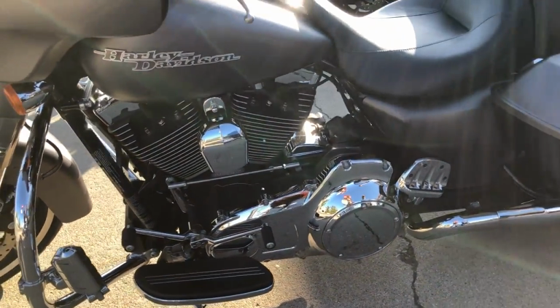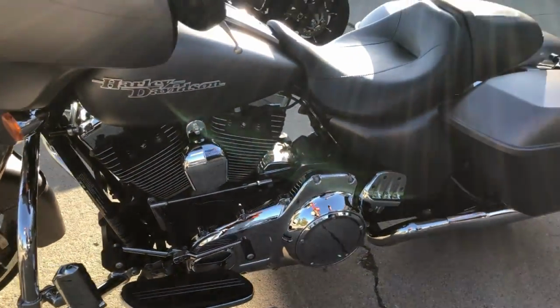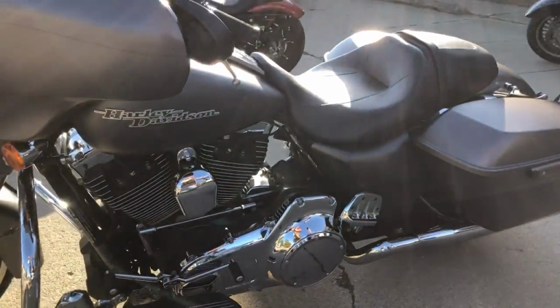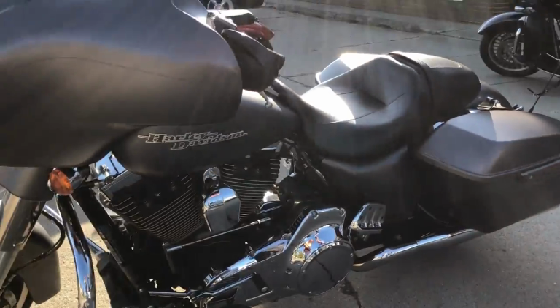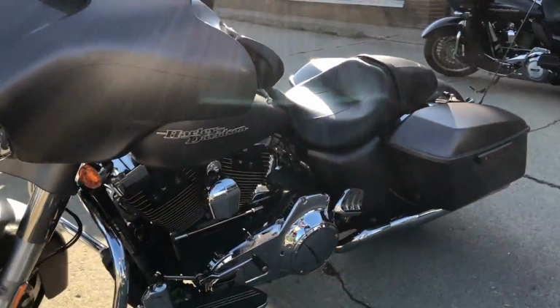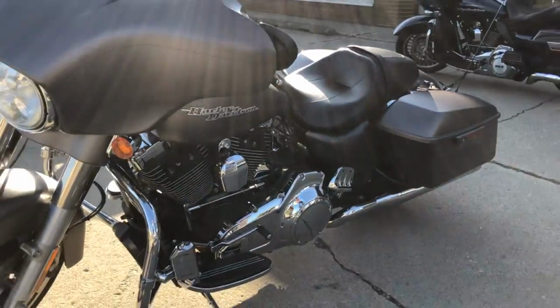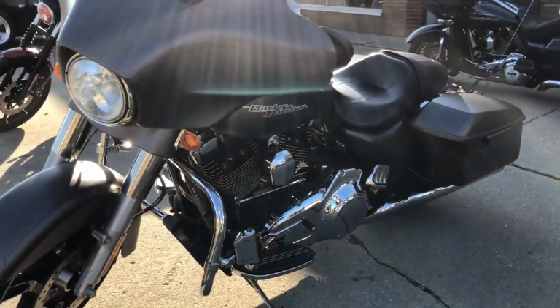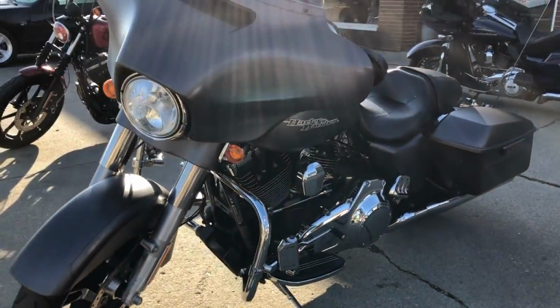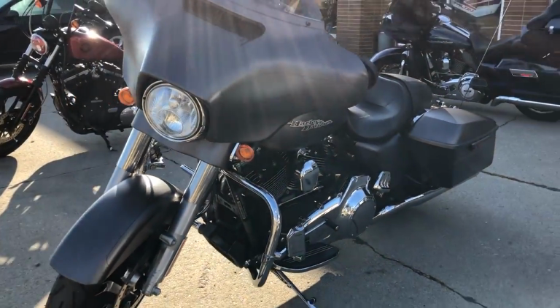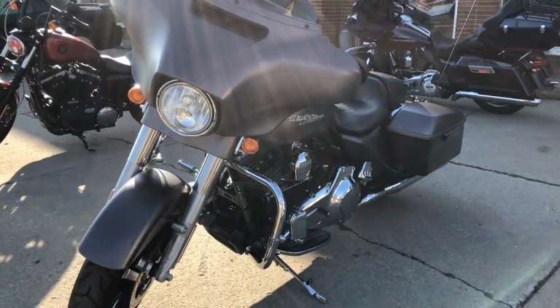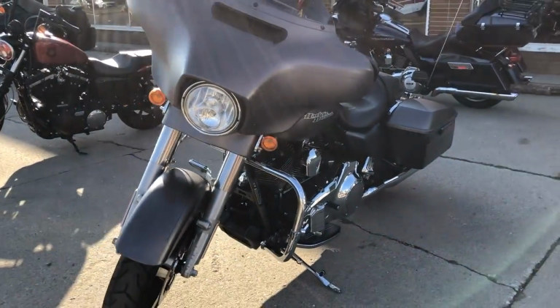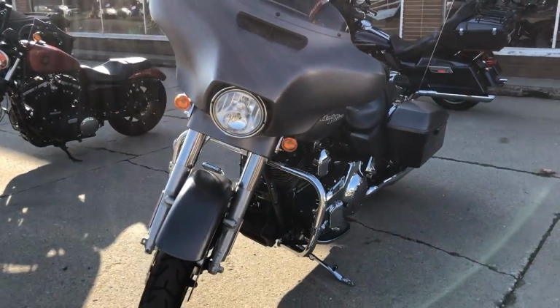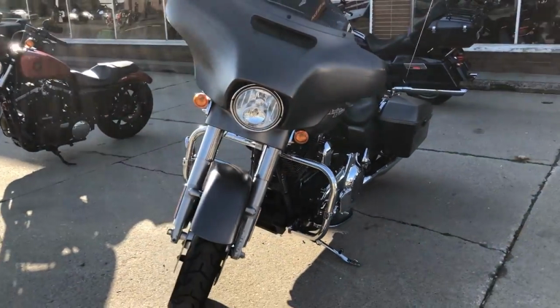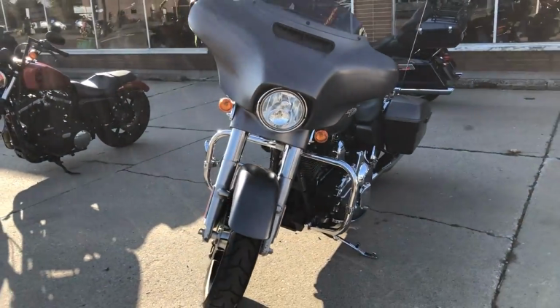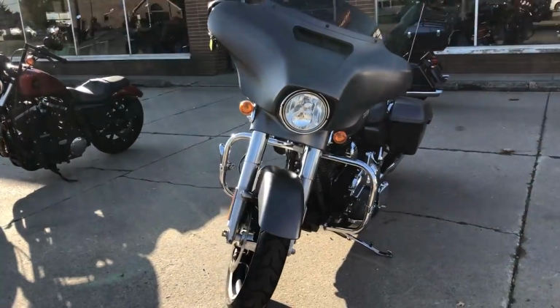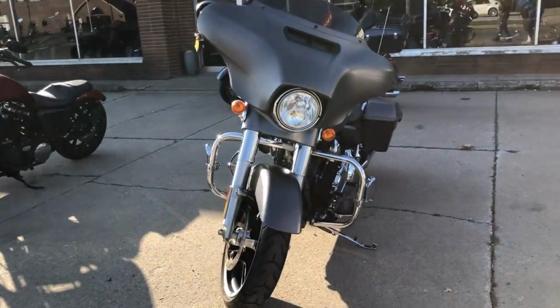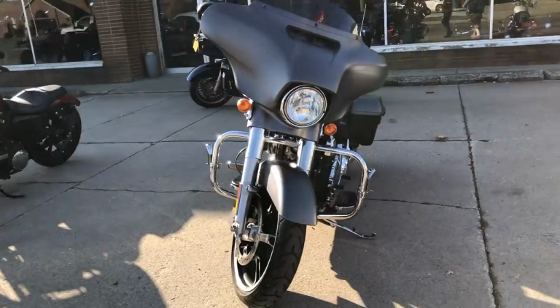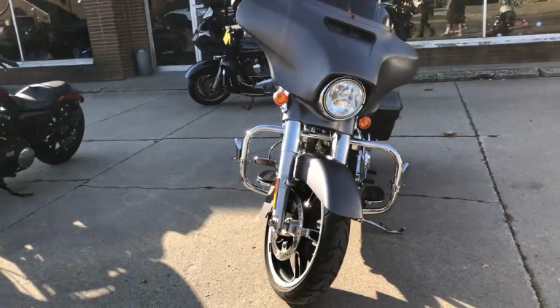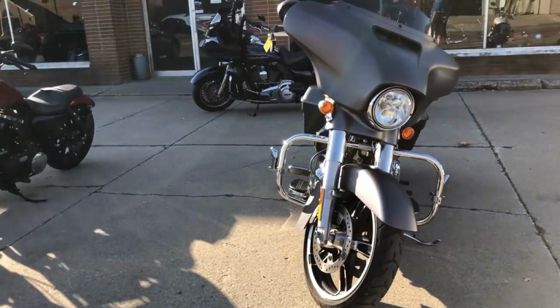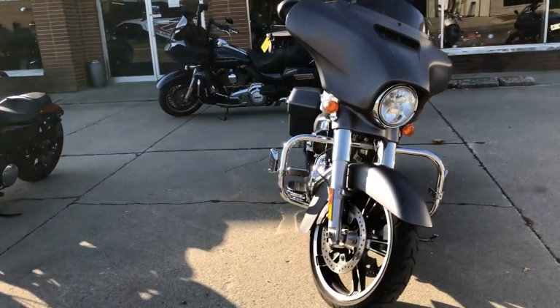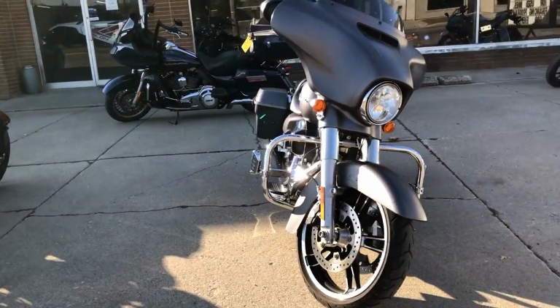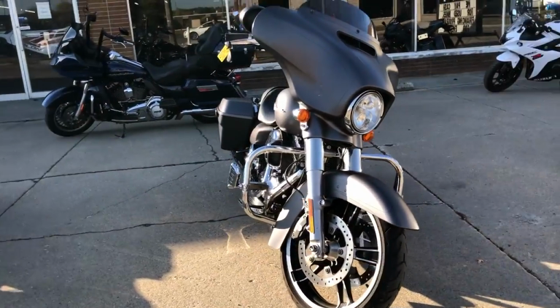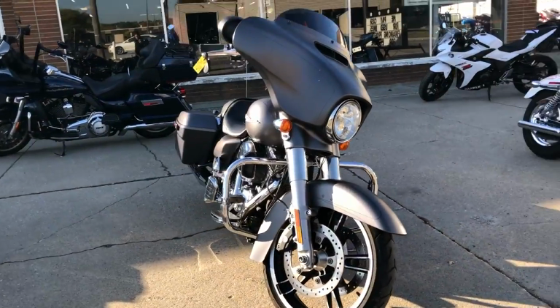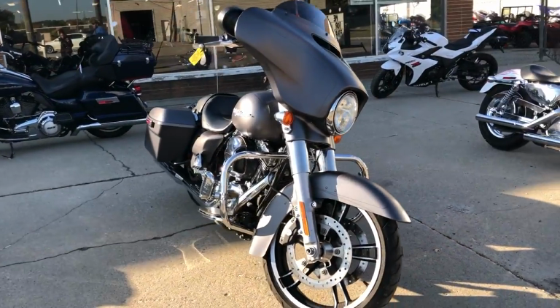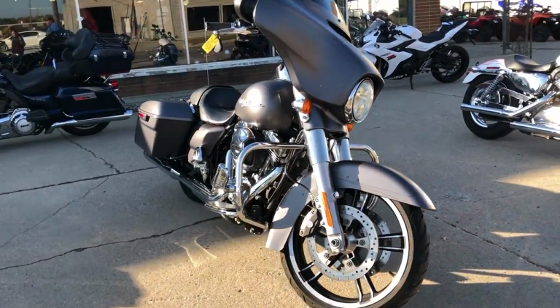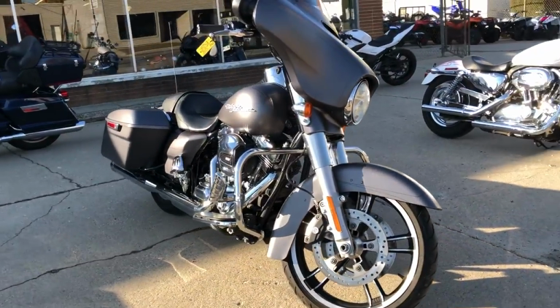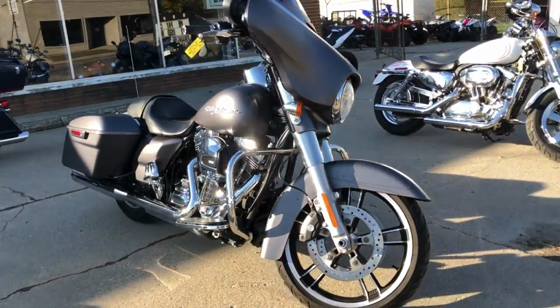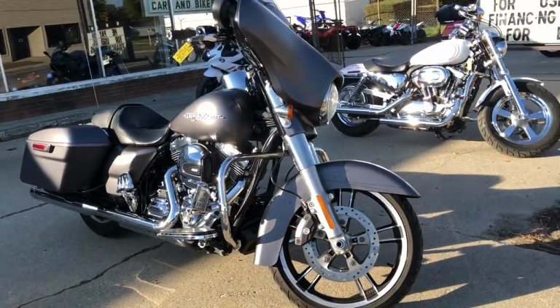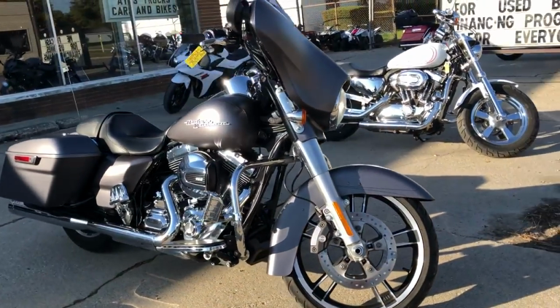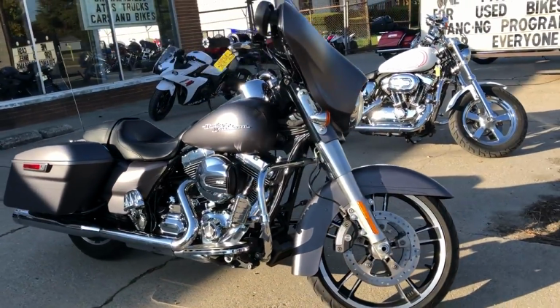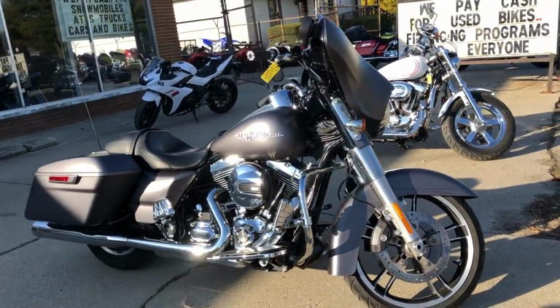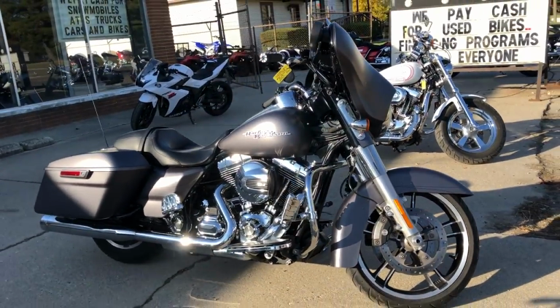Don't miss out on this one — that's a 2016 Street Glide Special. We've got guaranteed financing. Click on the little green button that says 'Get Pre-Approved' for instant decisions with no harm to your credit, or give us a call to fill one out: 810-648-9500.